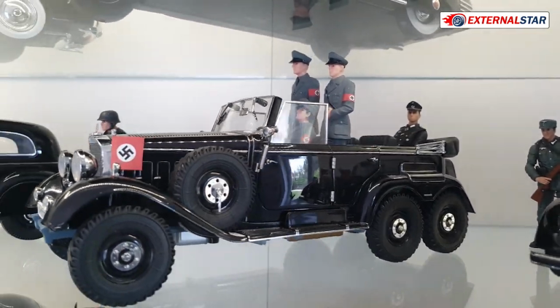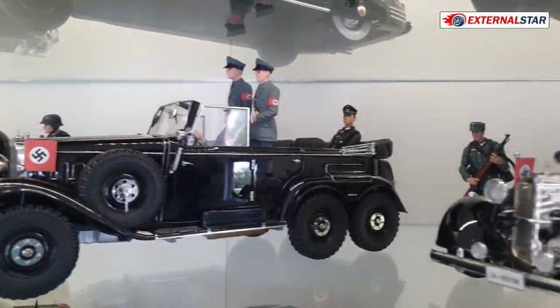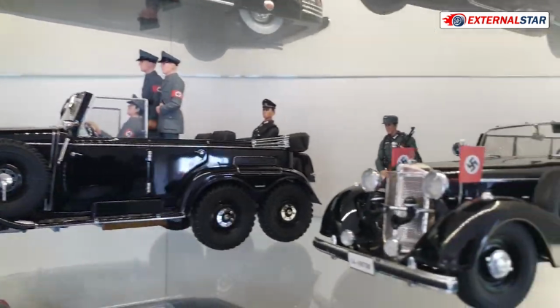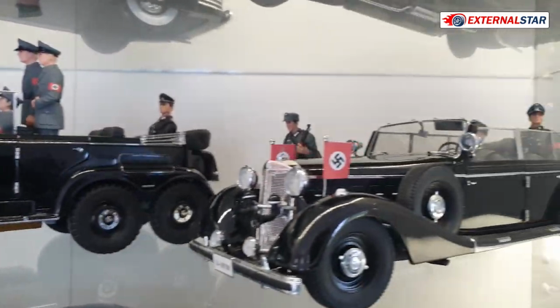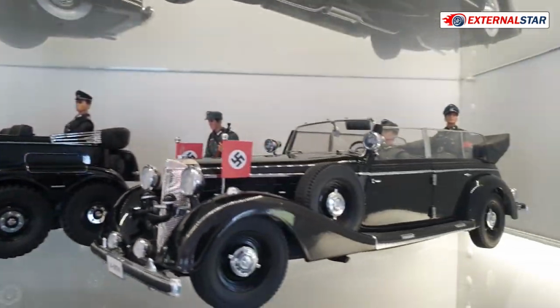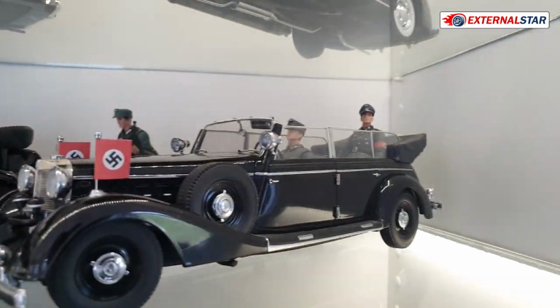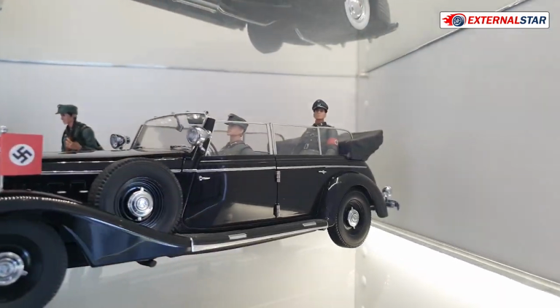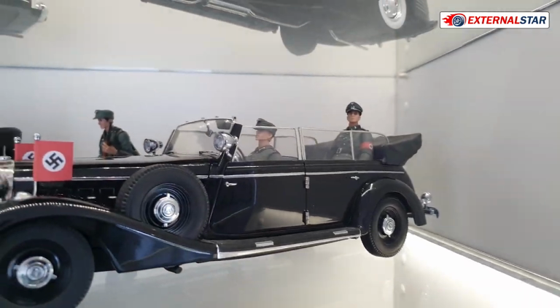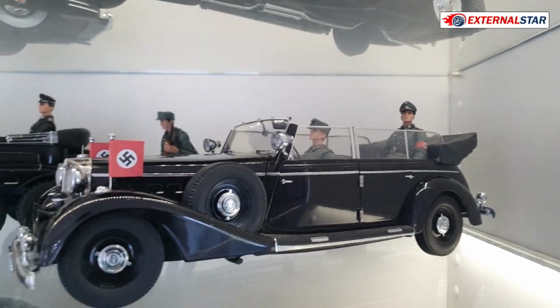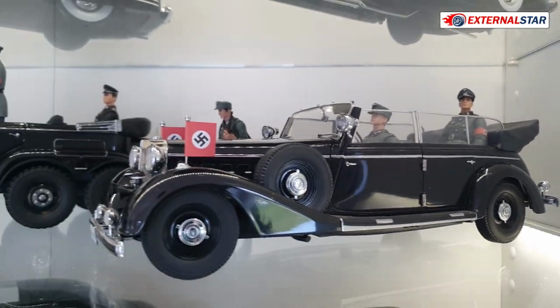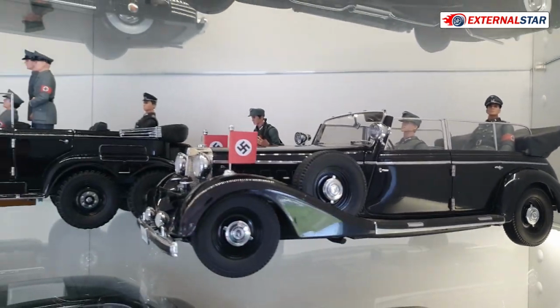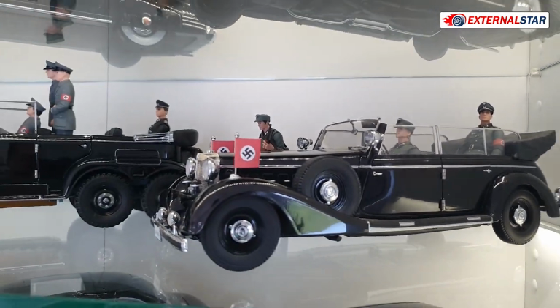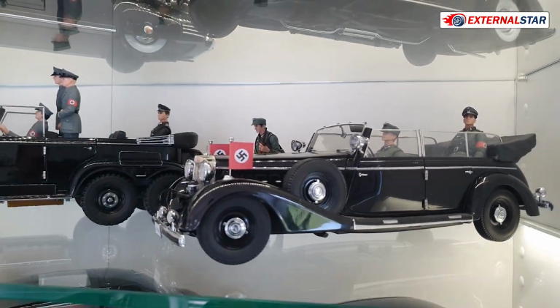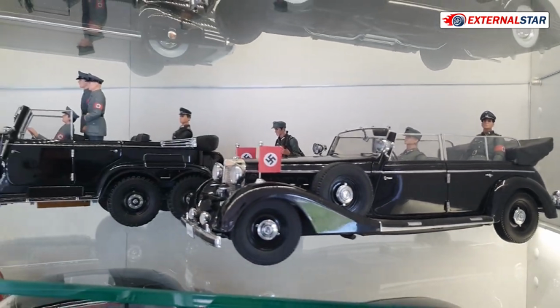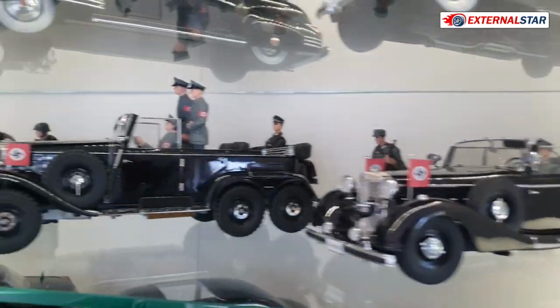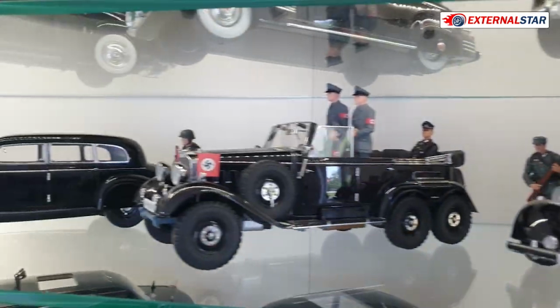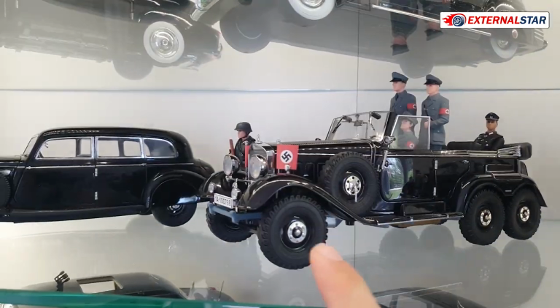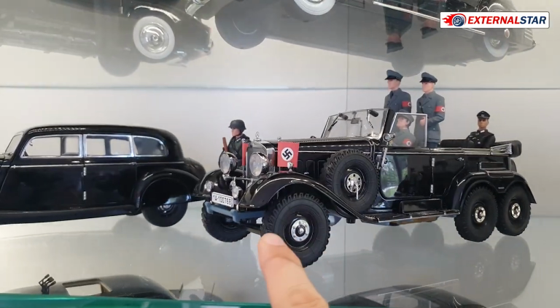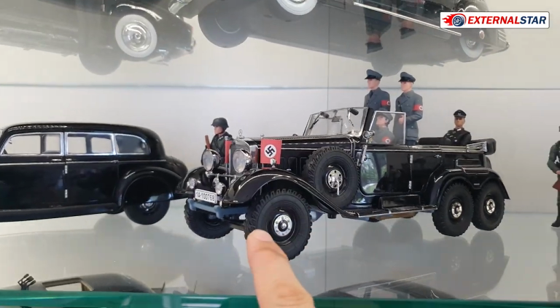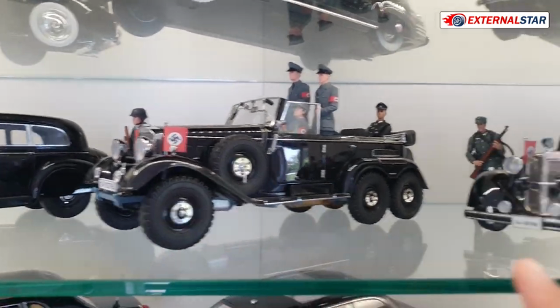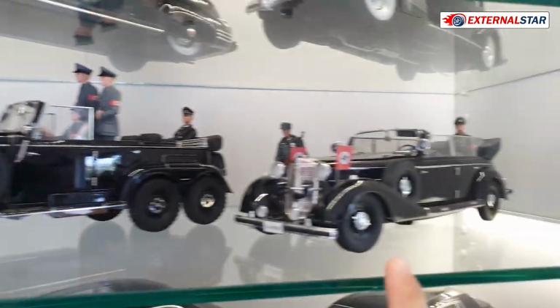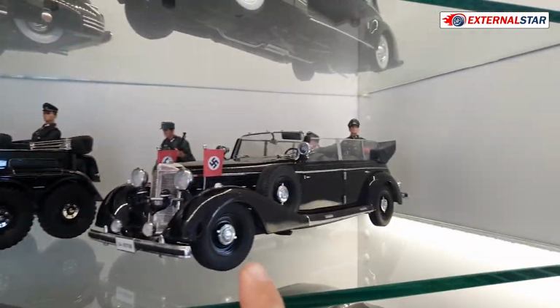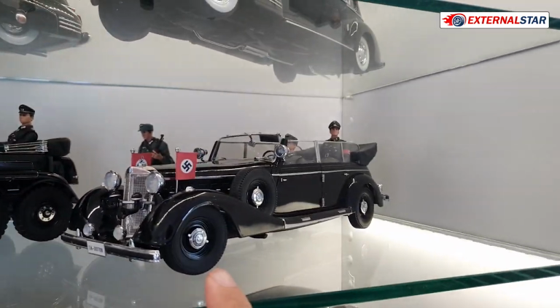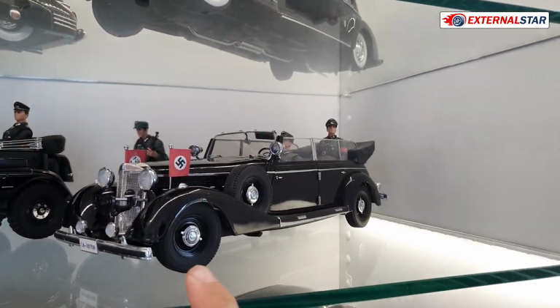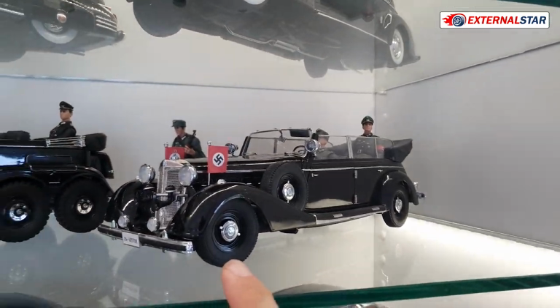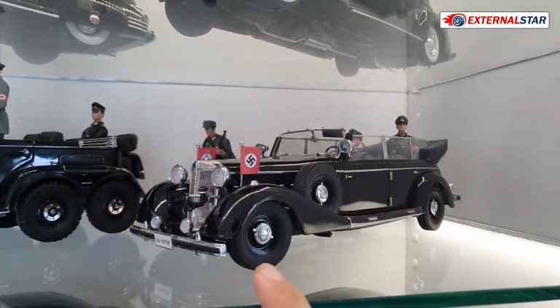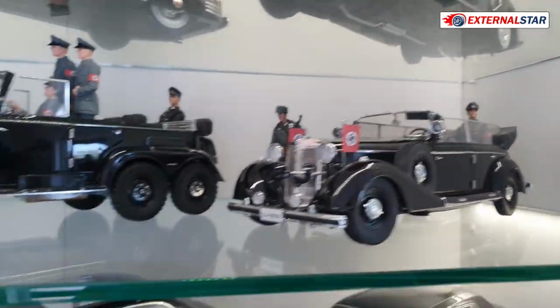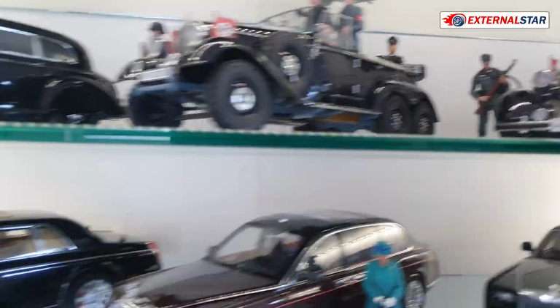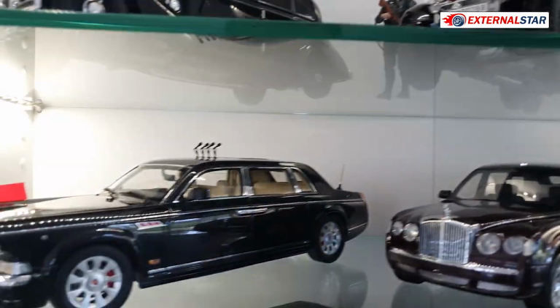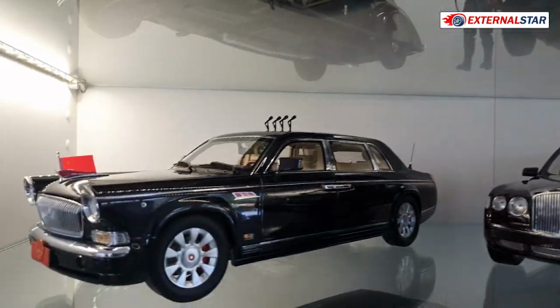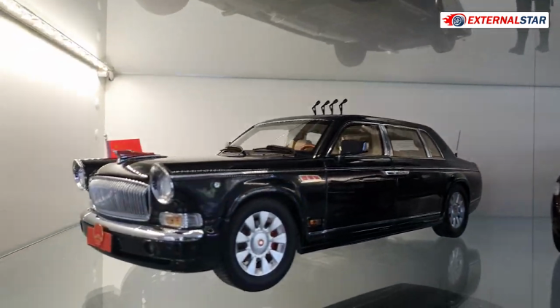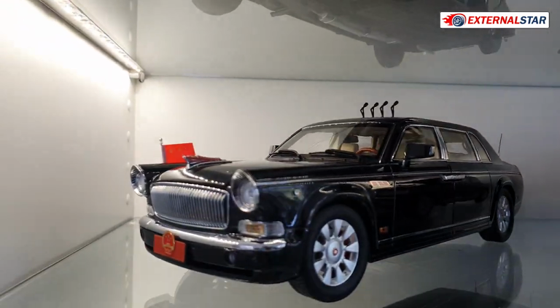Then we have some German cars from around the 1930s to 1940s, including German soldiers and generals — all of them Mercedes-Benz, including this G4.